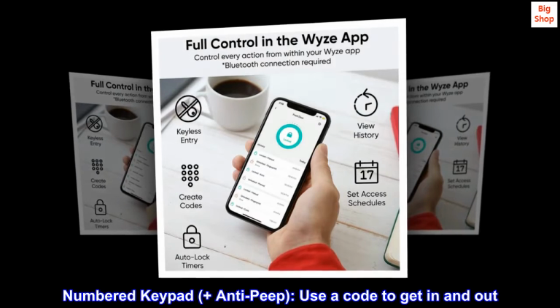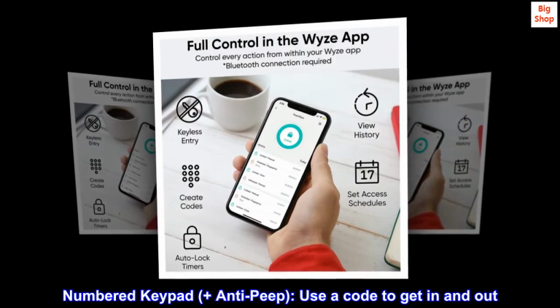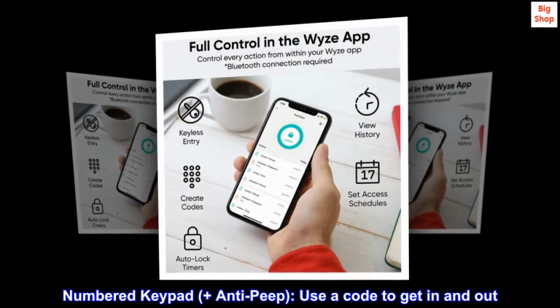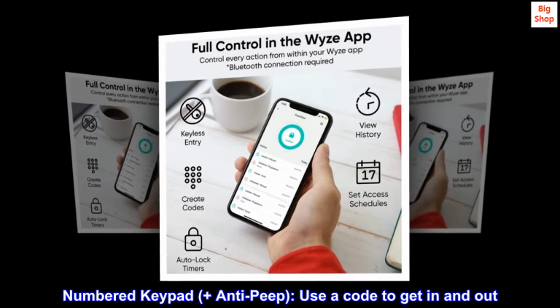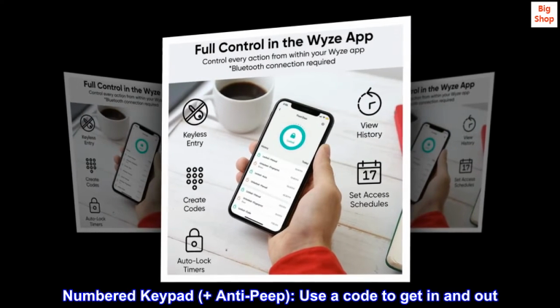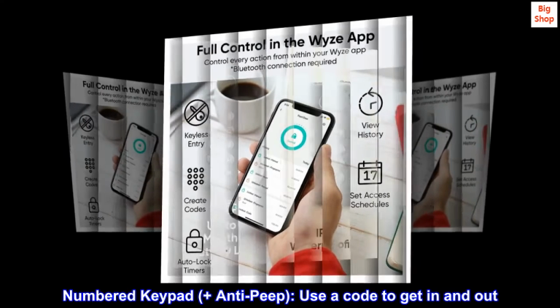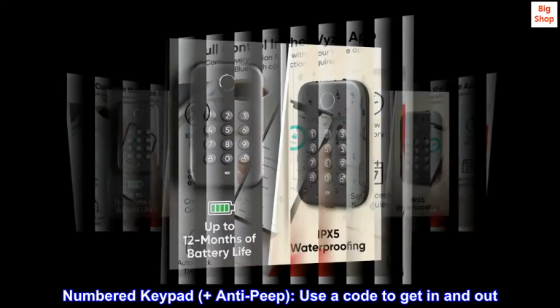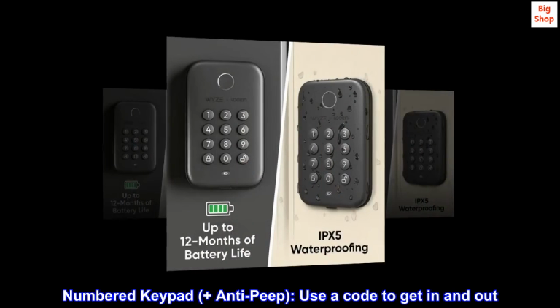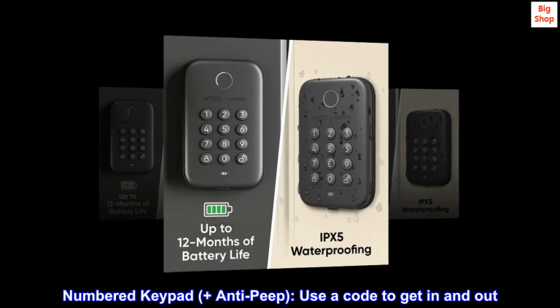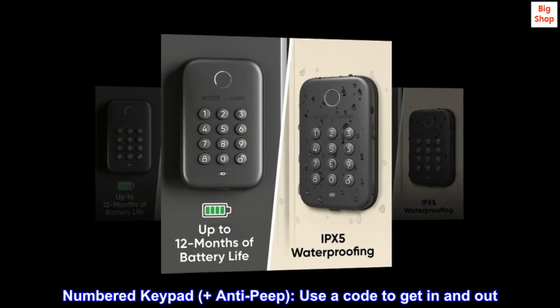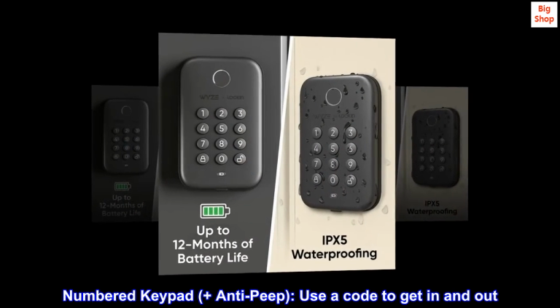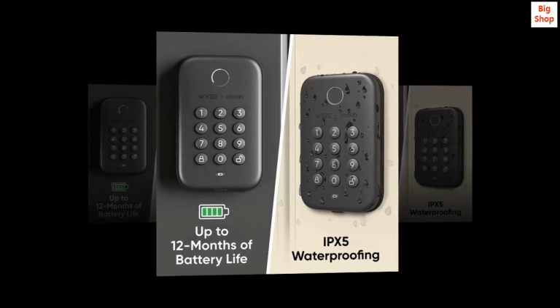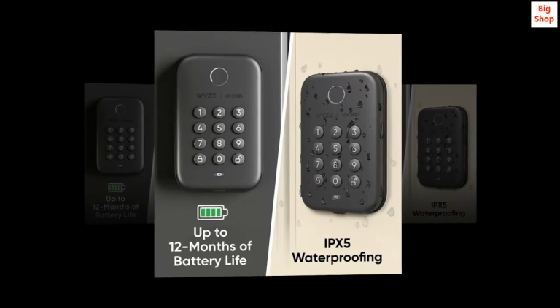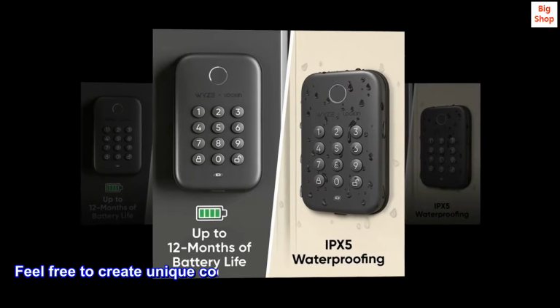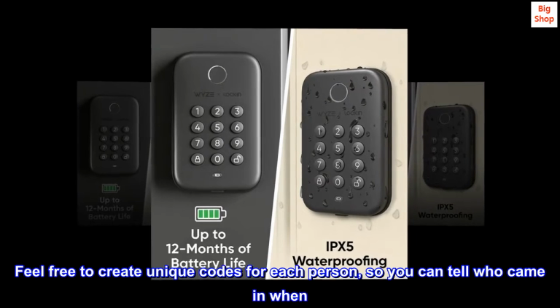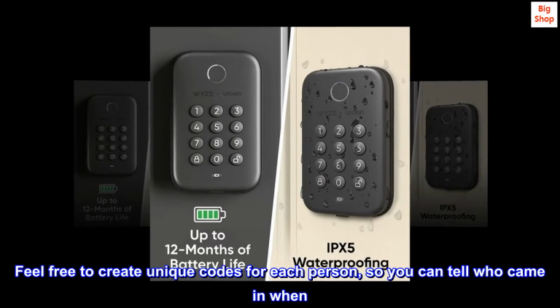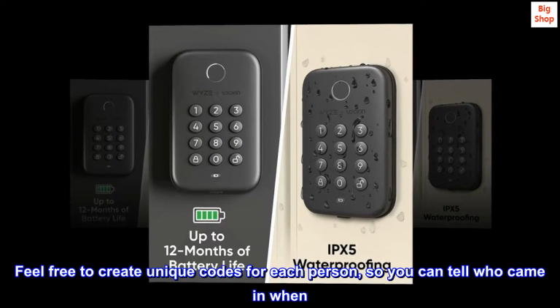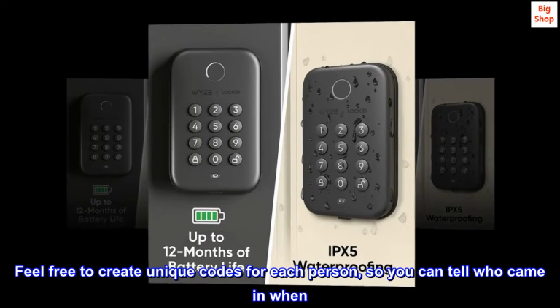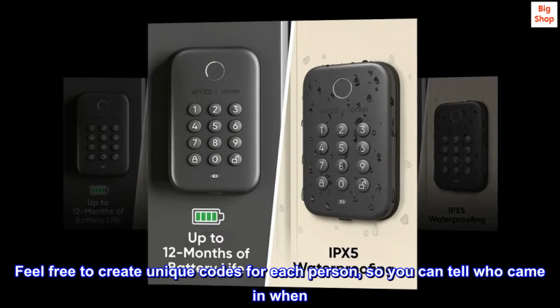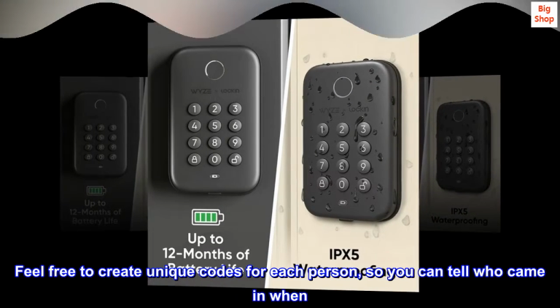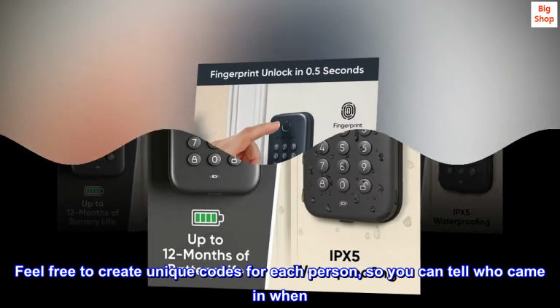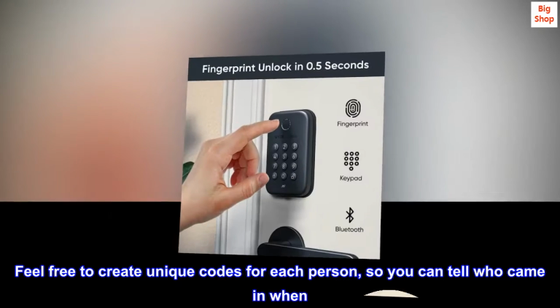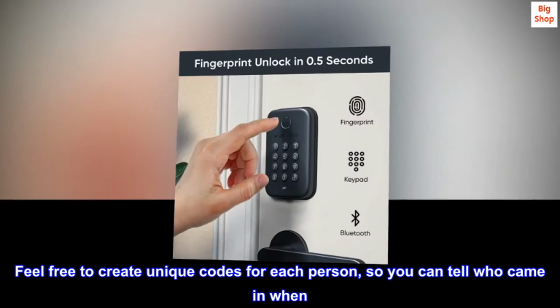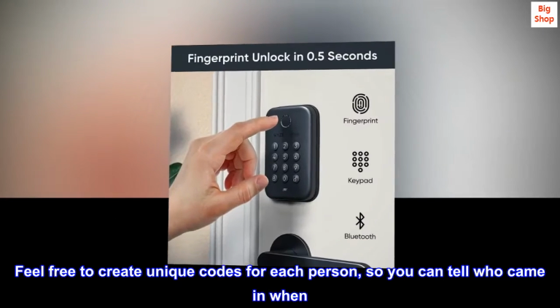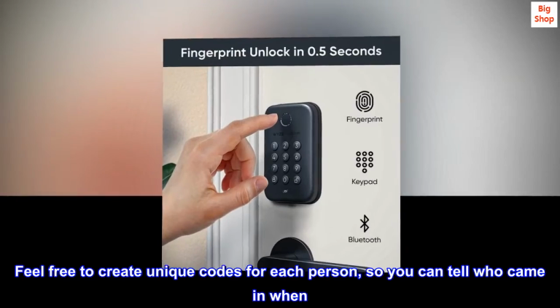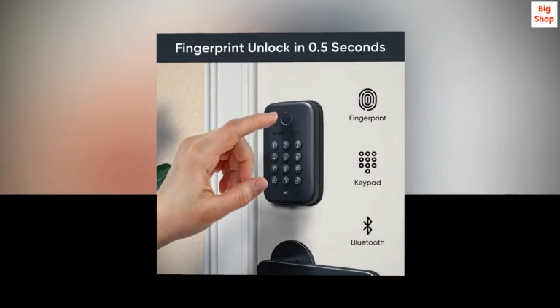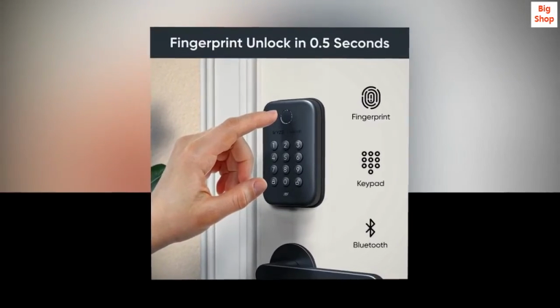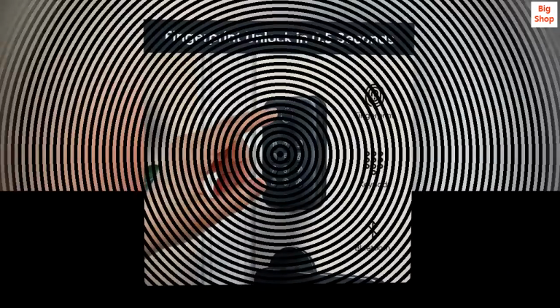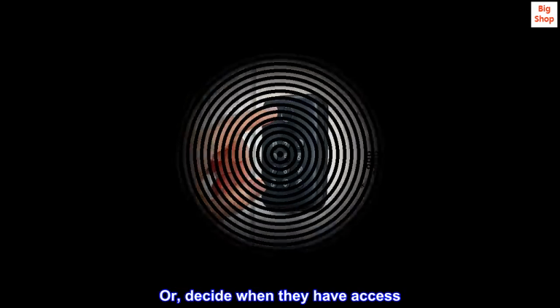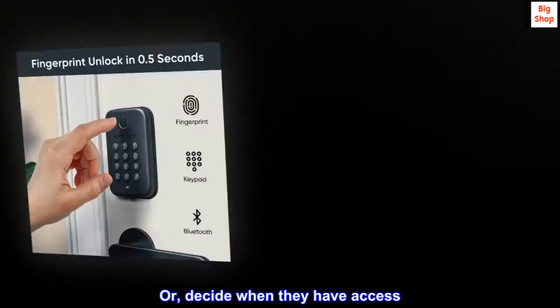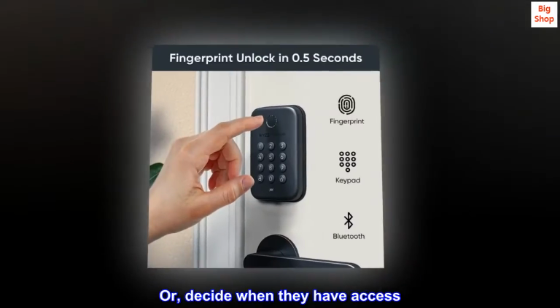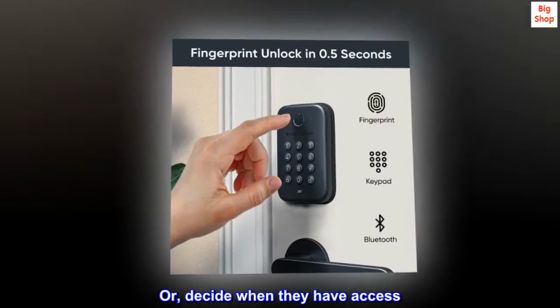Numbered Keypad plus Anti-Peep. Use a code to get in and out. Feel free to create unique codes for each person so you can tell who came in when, or decide when they have access.